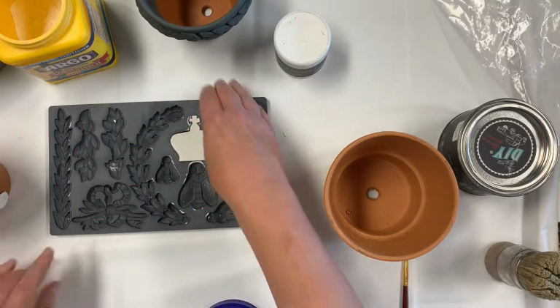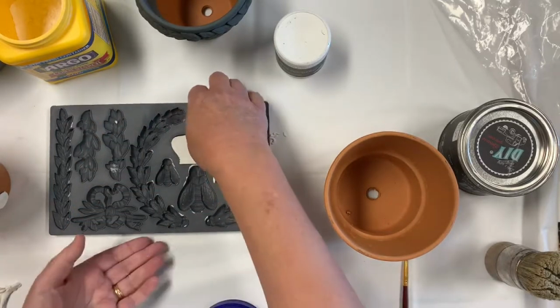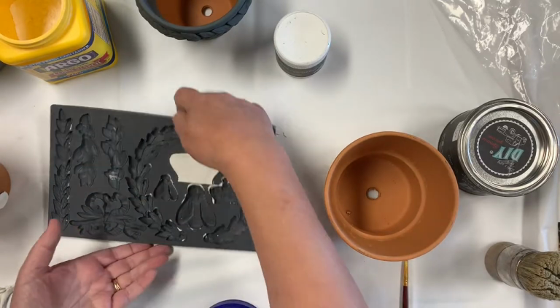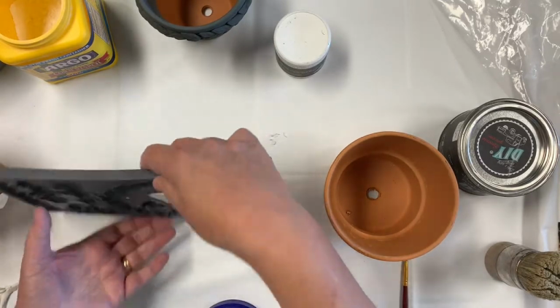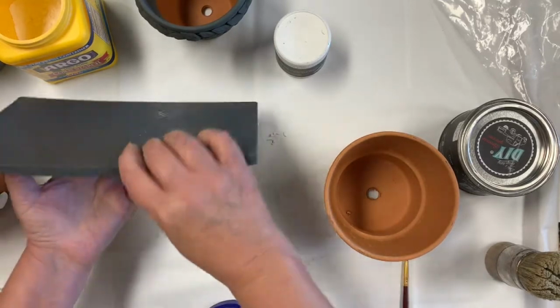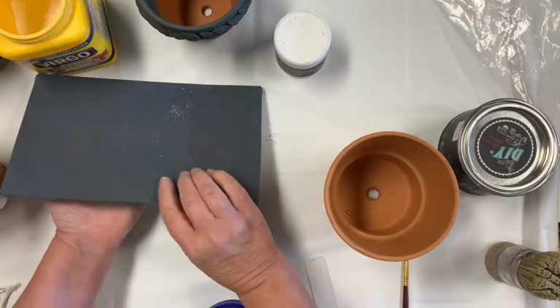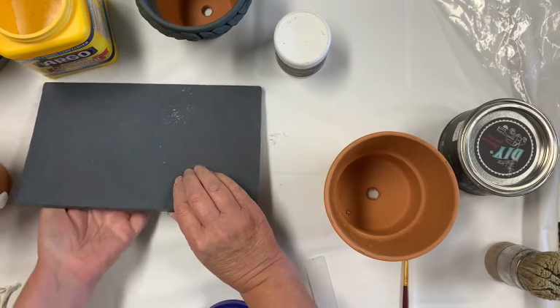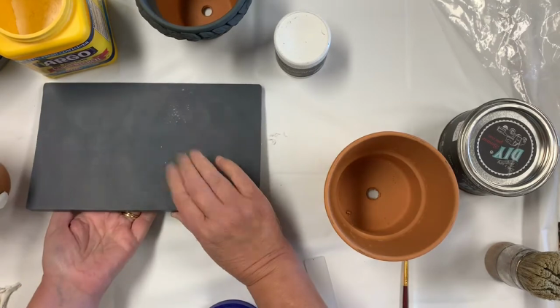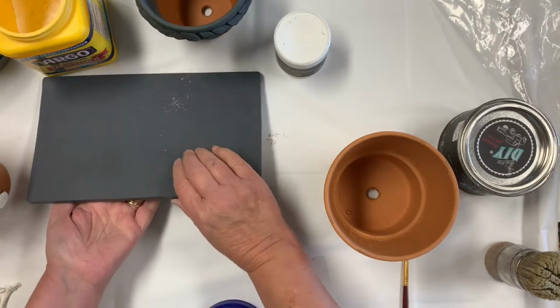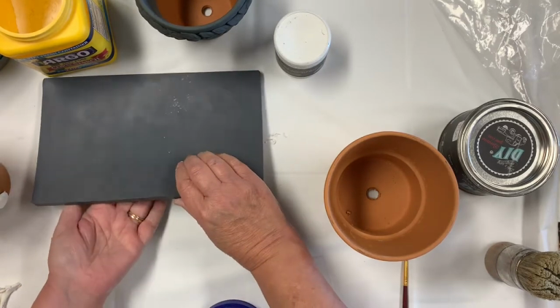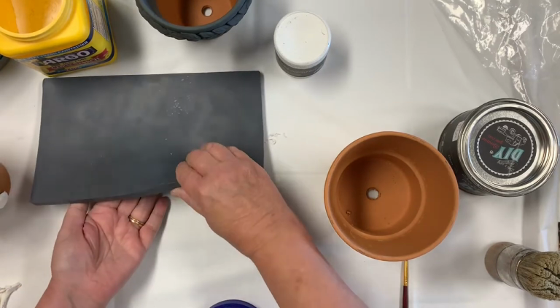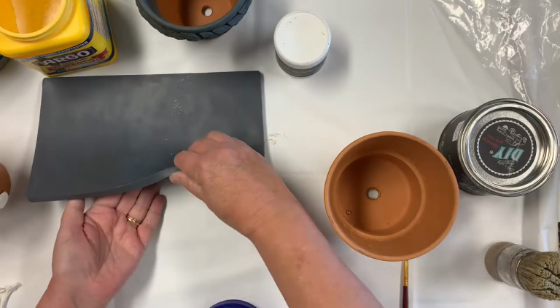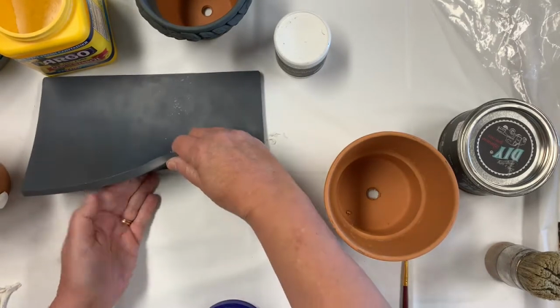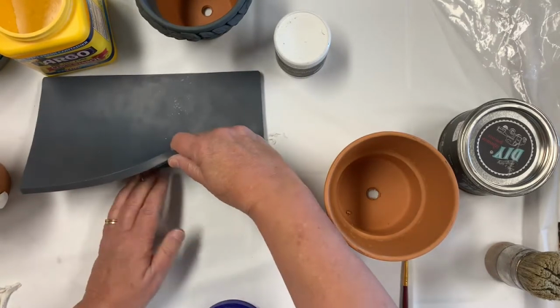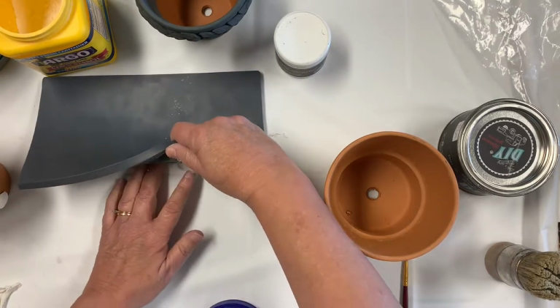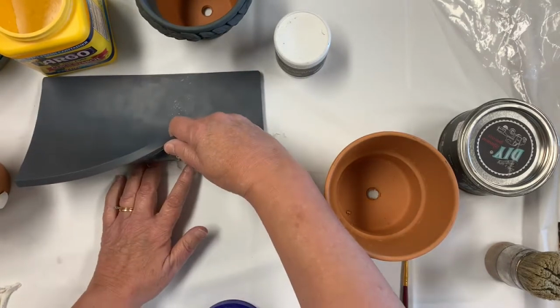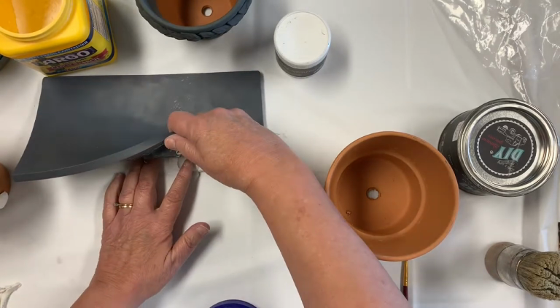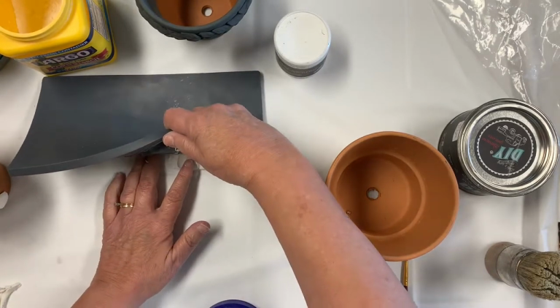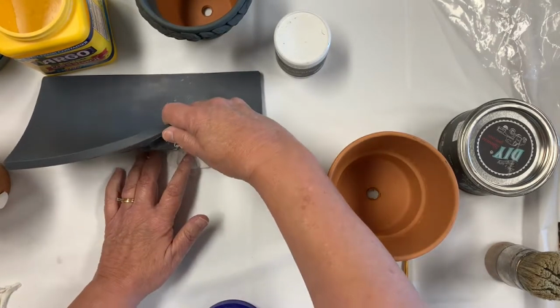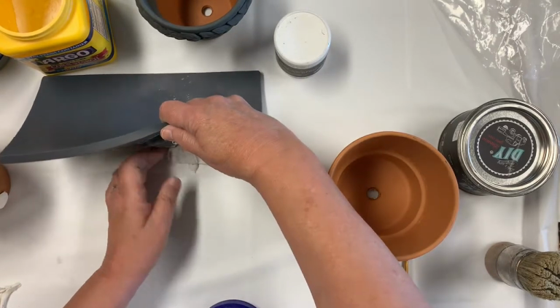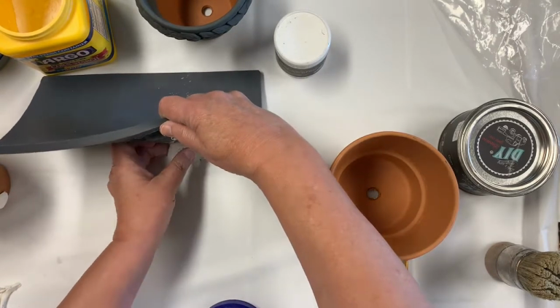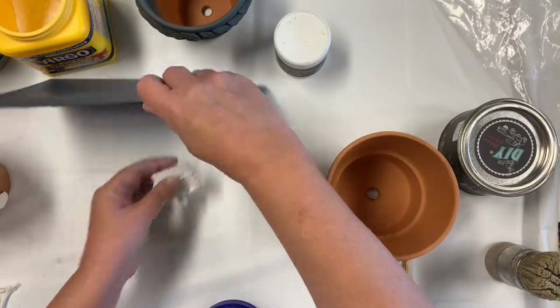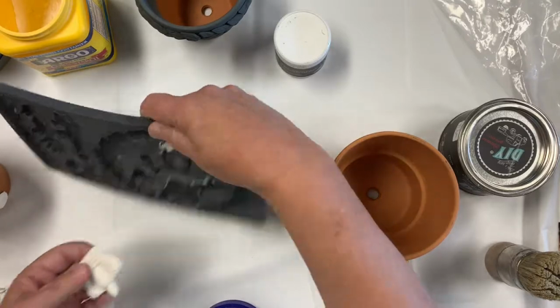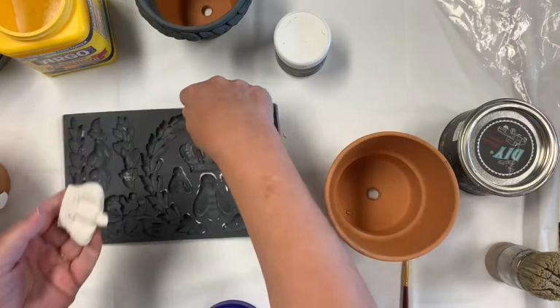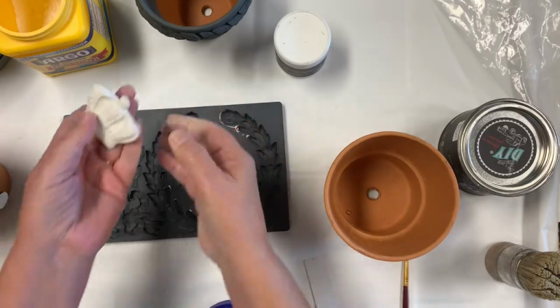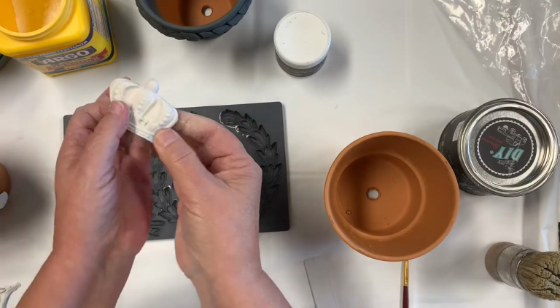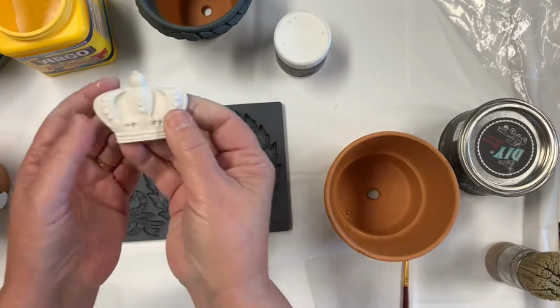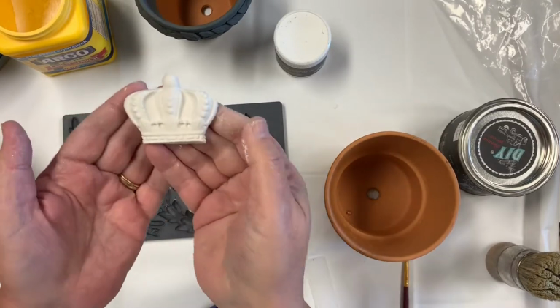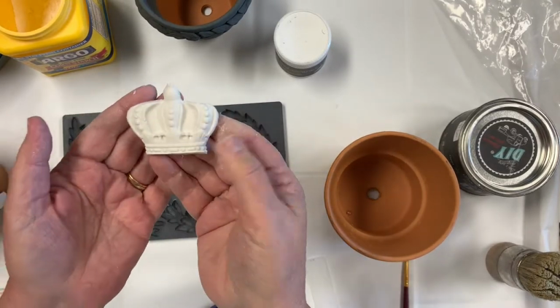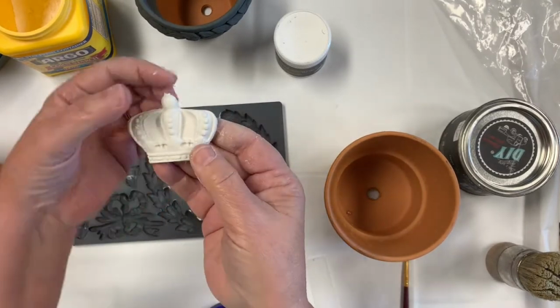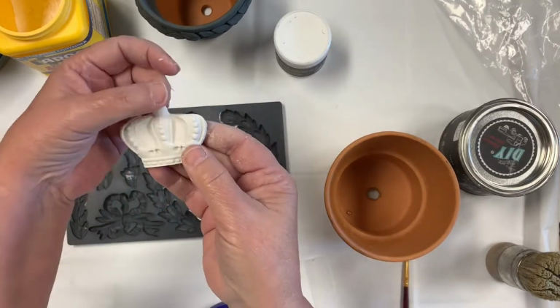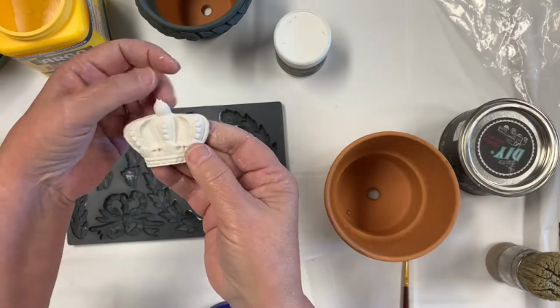Then to get it out, flip your mold over and push down like this and you'll see it pop out. Just grab it — and as you can see, there's your mold piece.